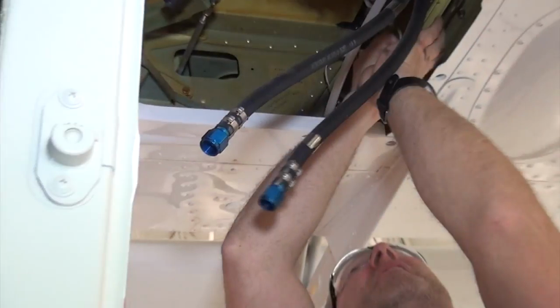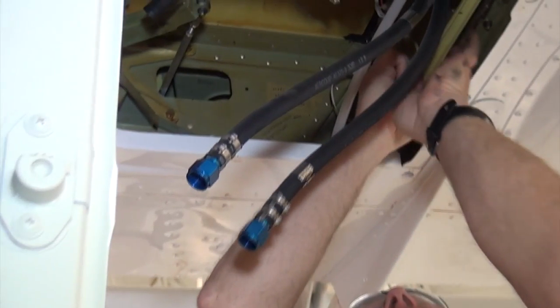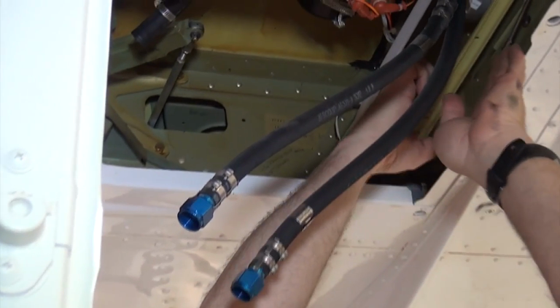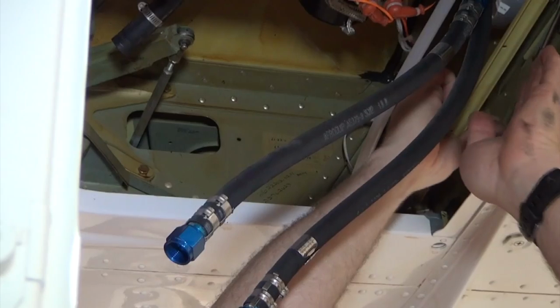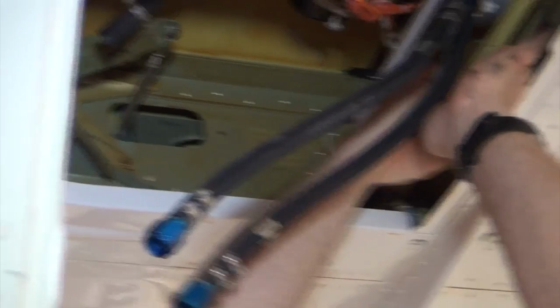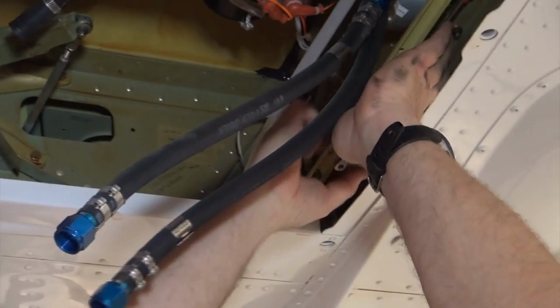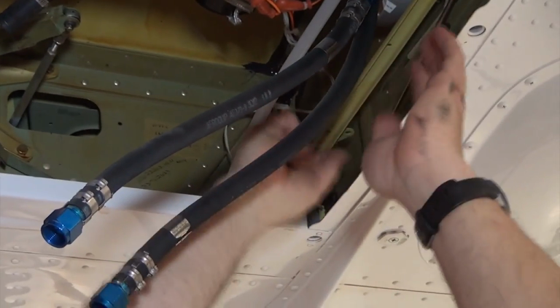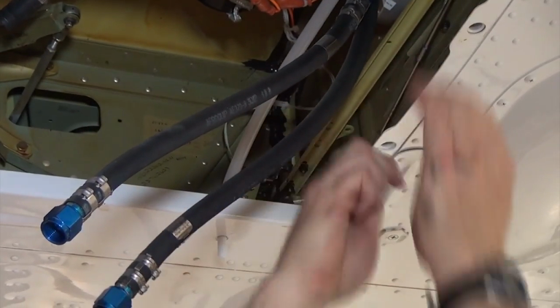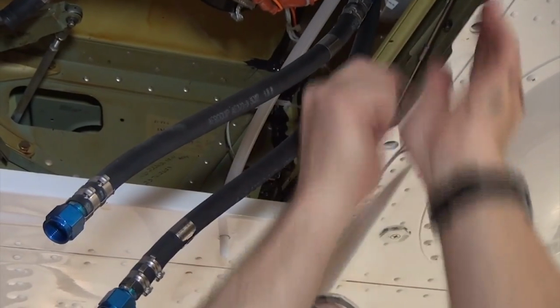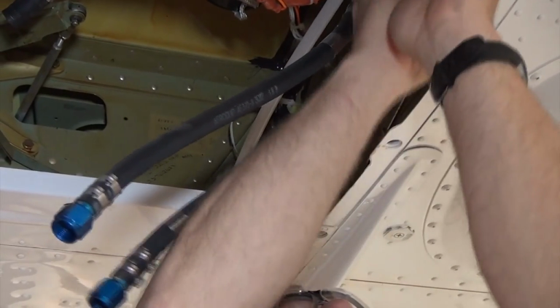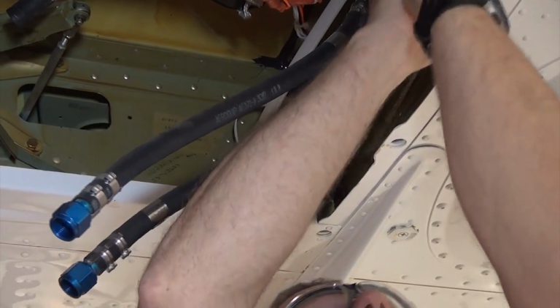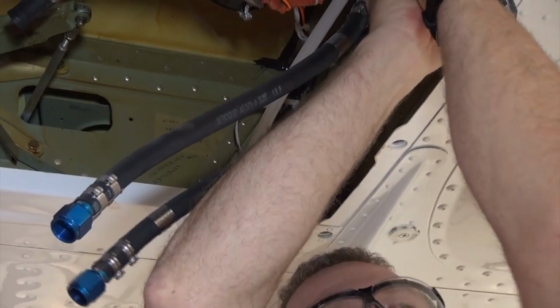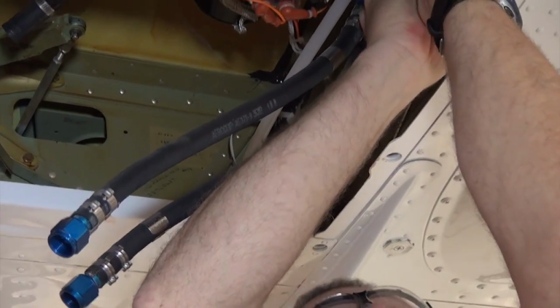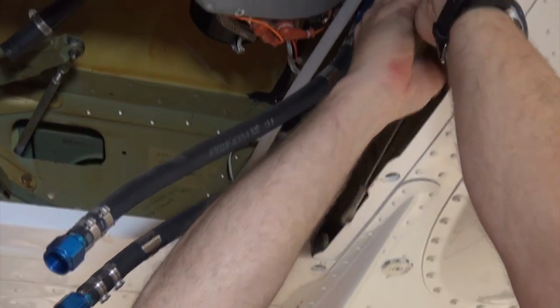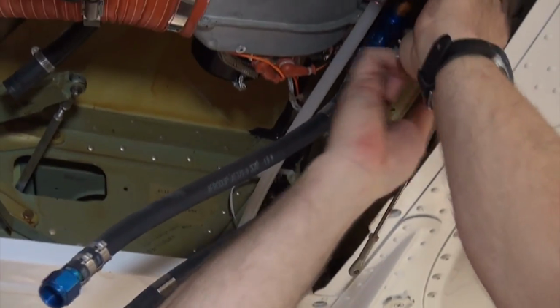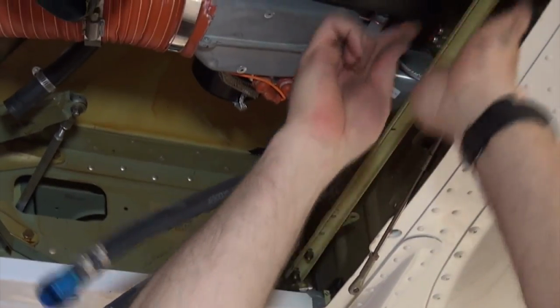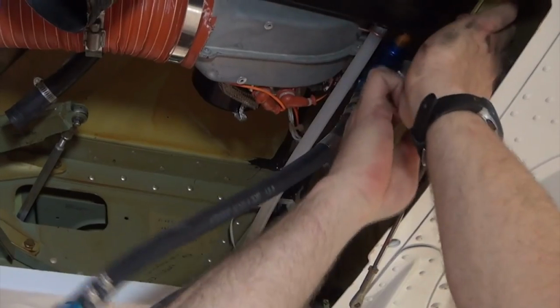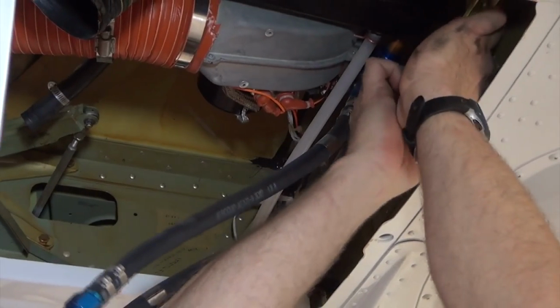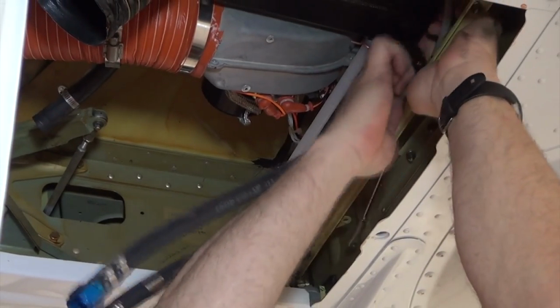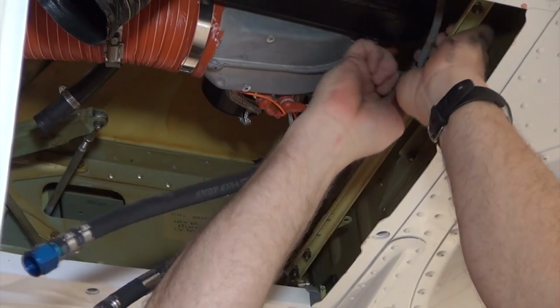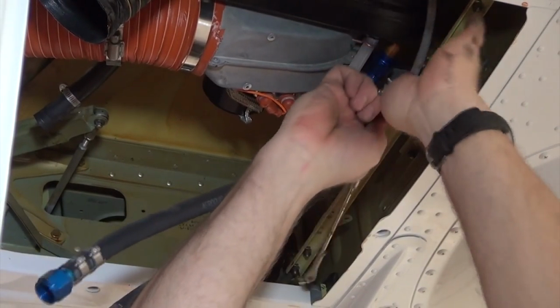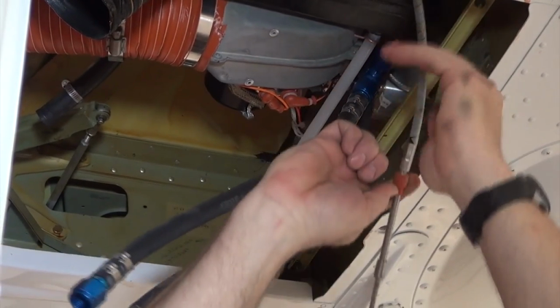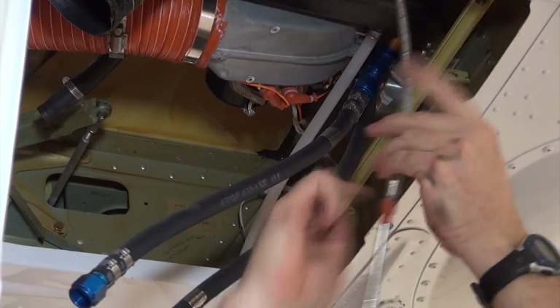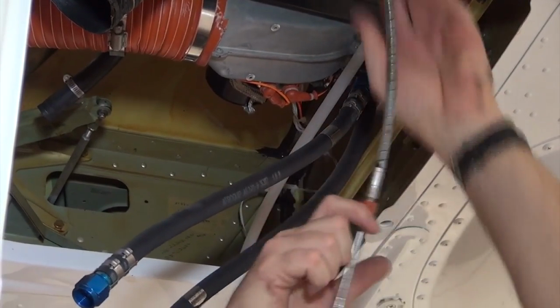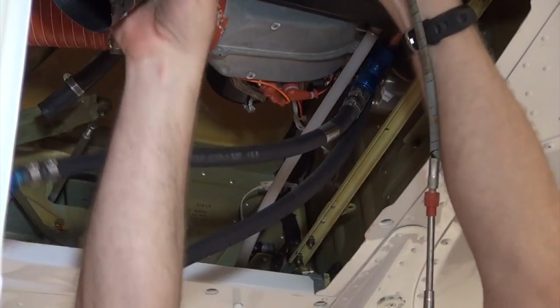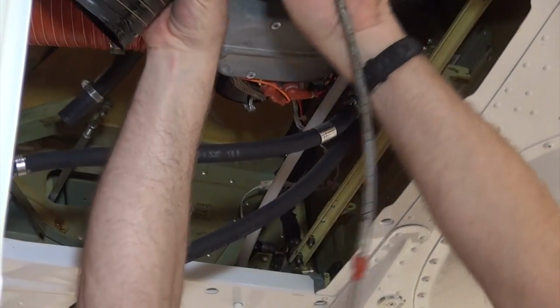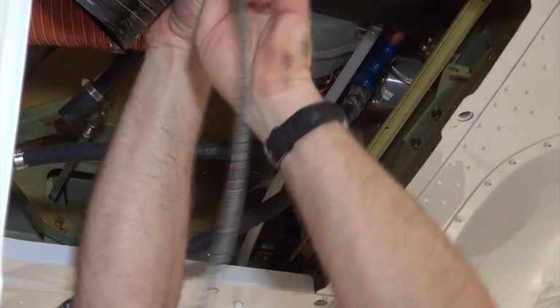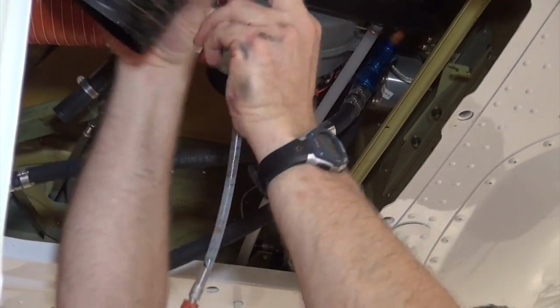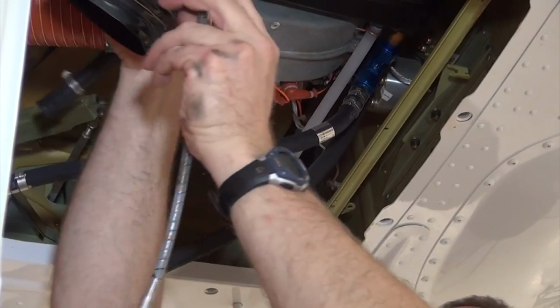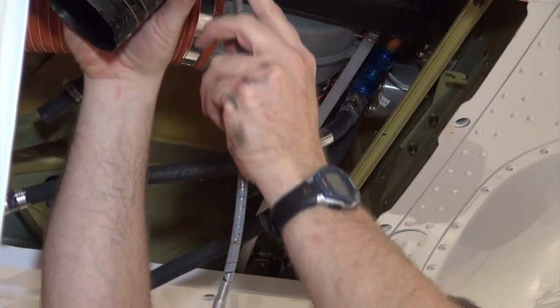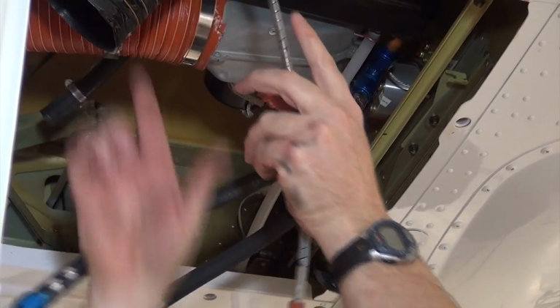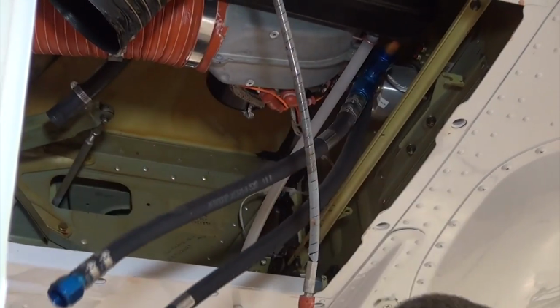Disconnect the fuel tank shutoff valve control at the clevis of the aft valve lever arm that is located in the wing root area. Remove the shutoff valve control cable from the wing and move it so it will not interfere with the wing removal.